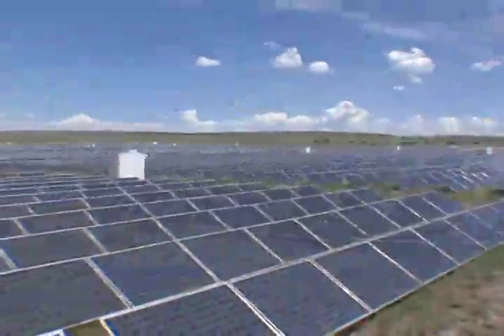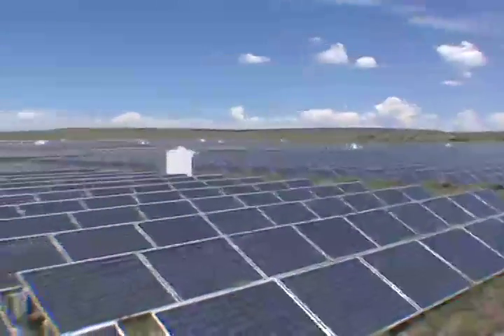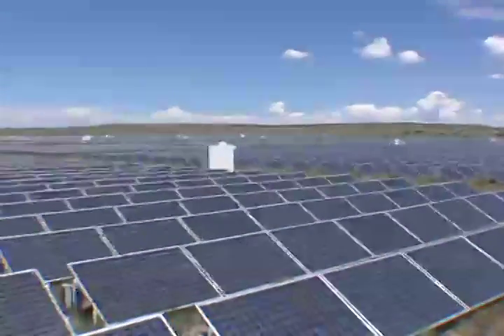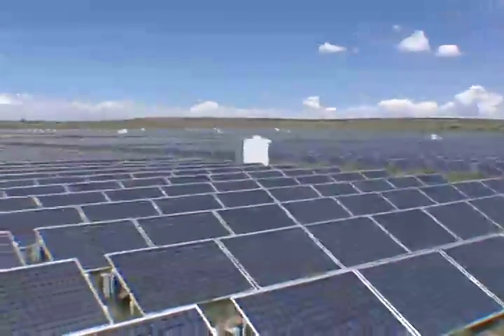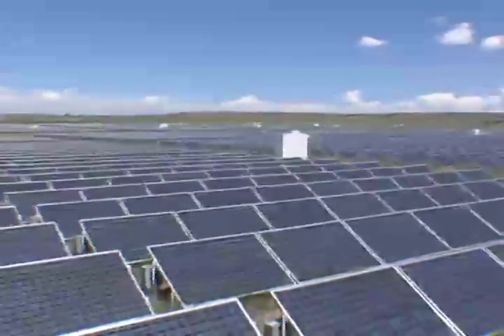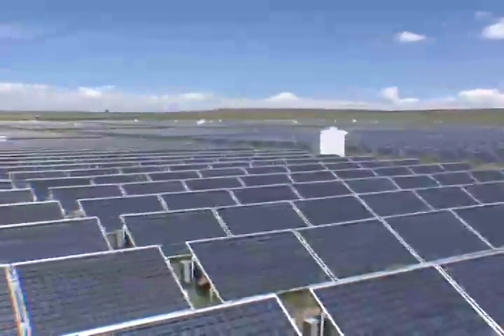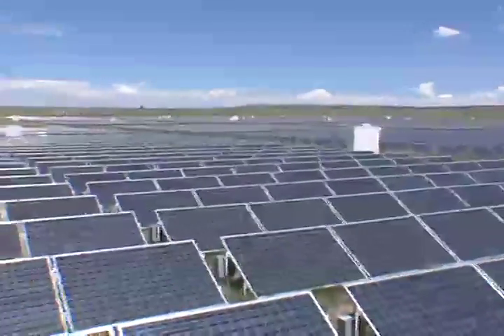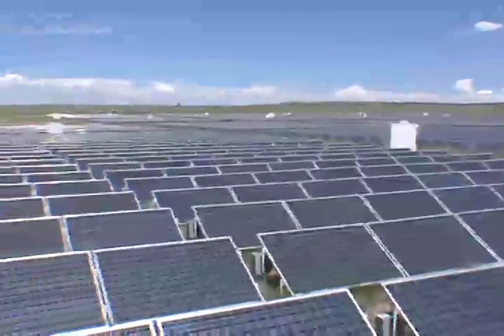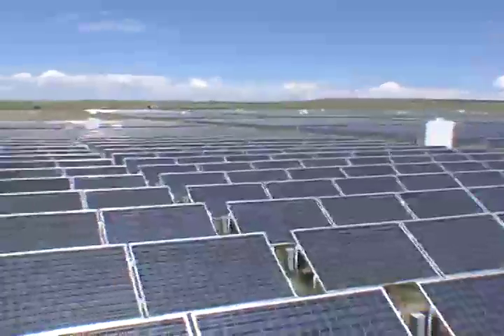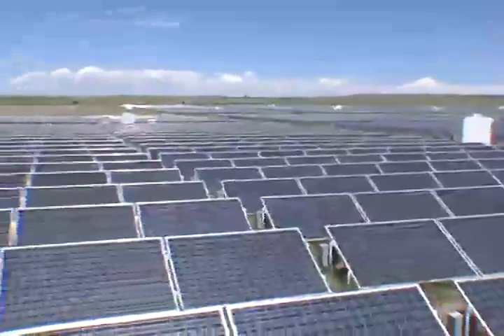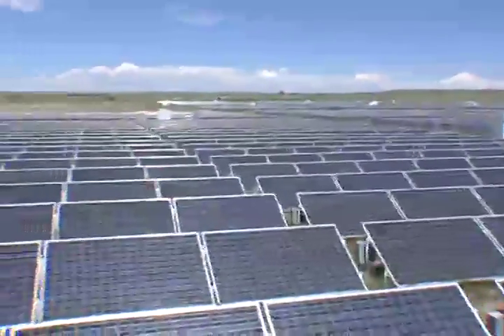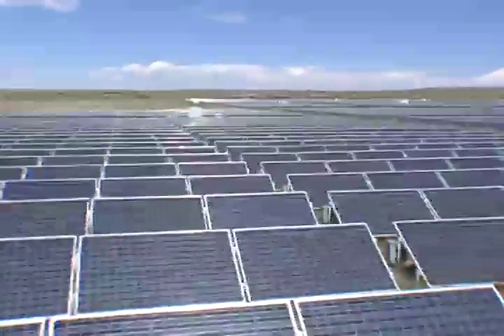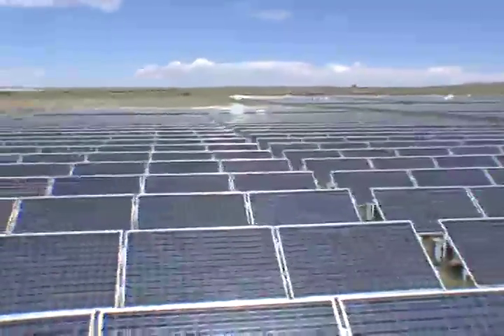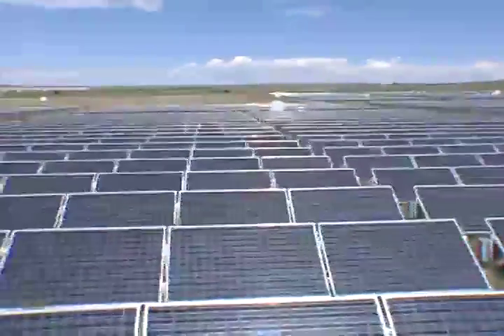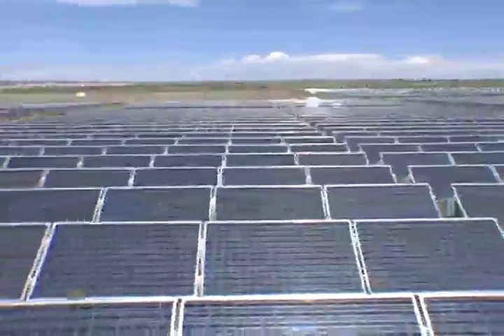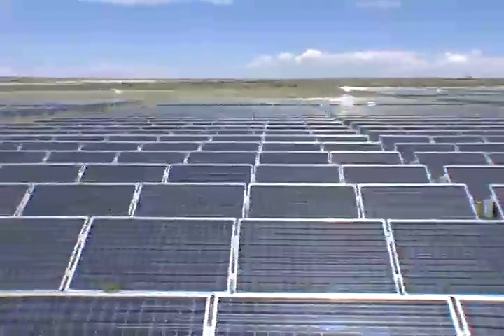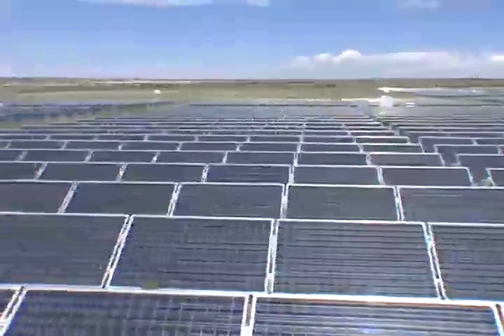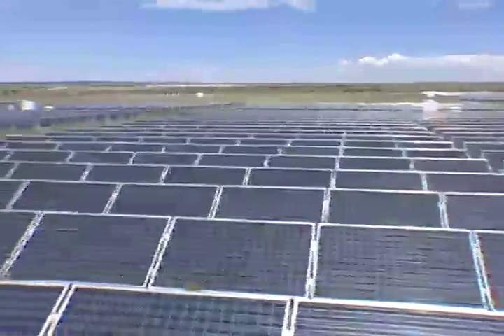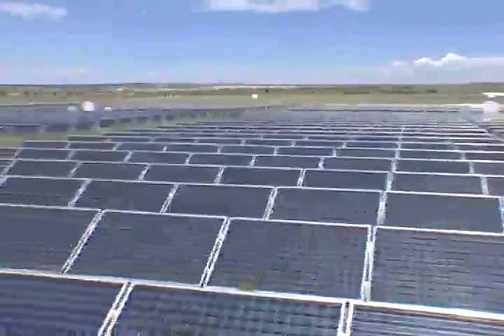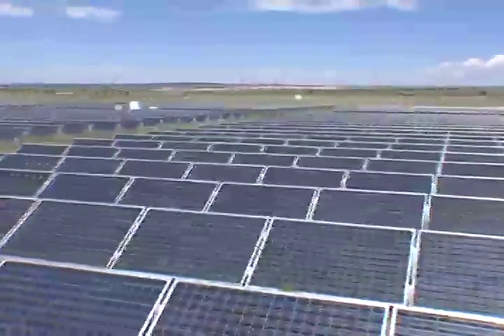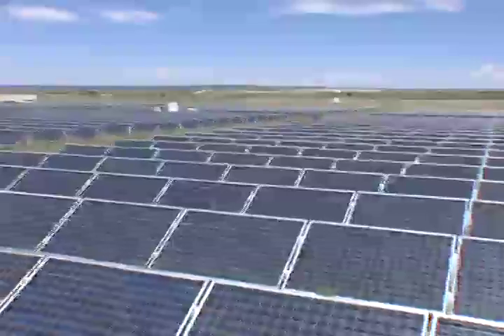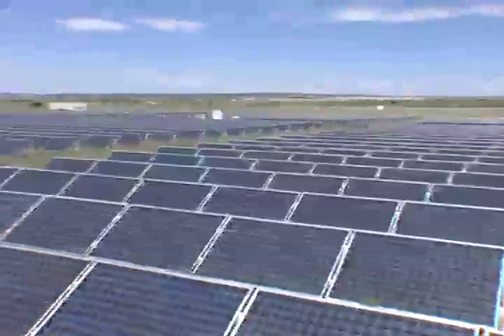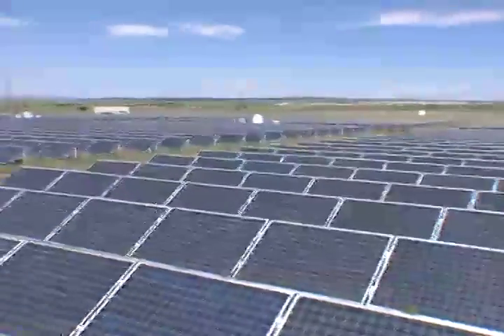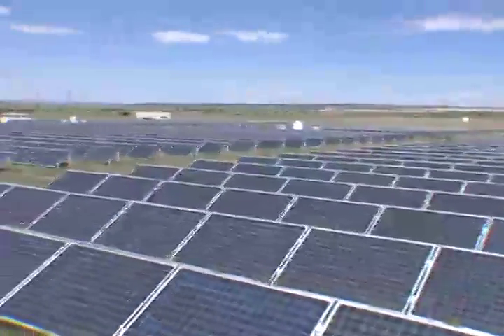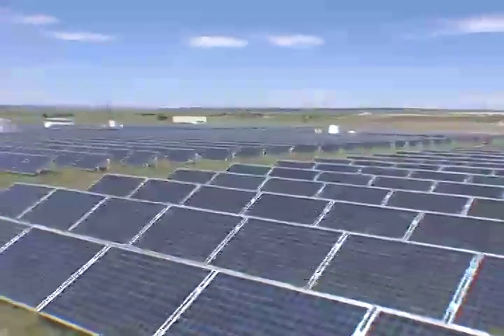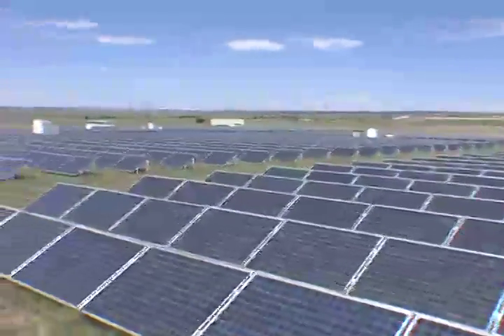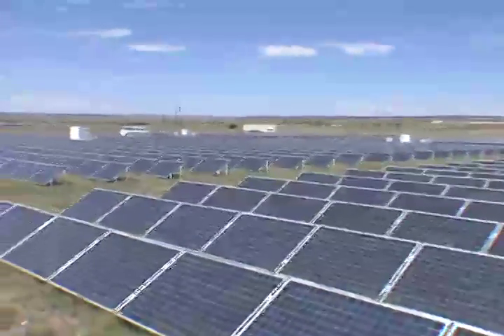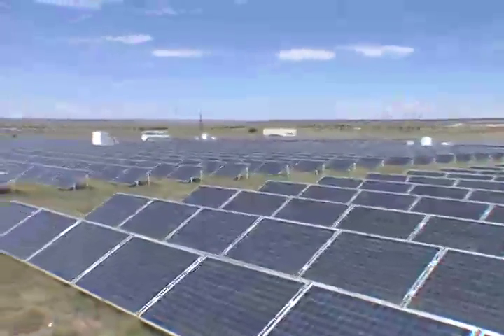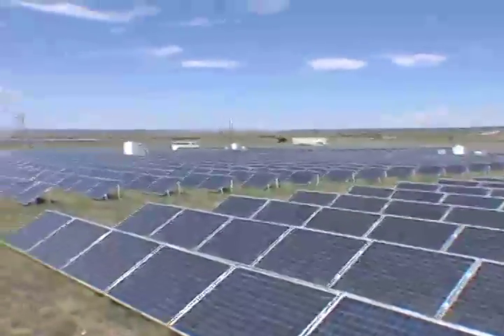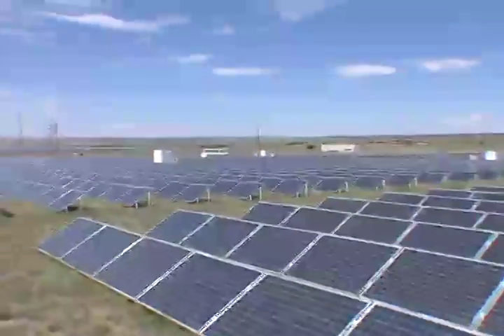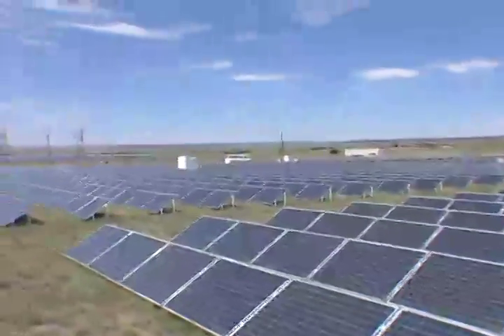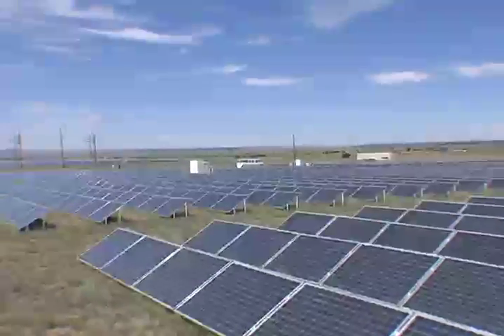TEP's giant 4.6 megawatt solar array in Springerville, Arizona, is a model for utilities in most parts of the country to serve their commercial and residential customers. We have around 12,000 crystalline silicon panels.